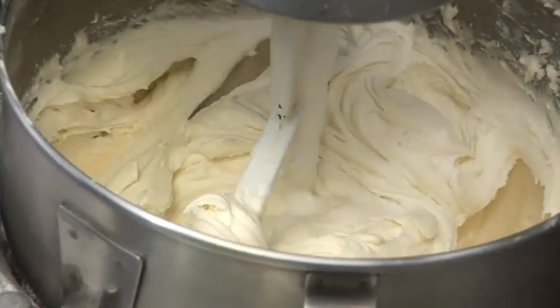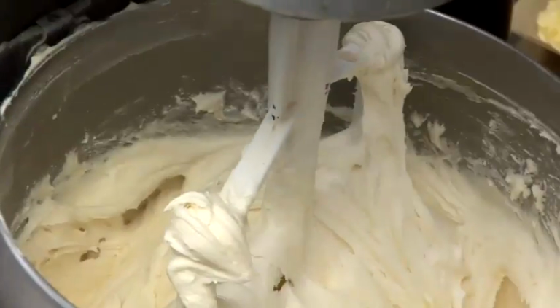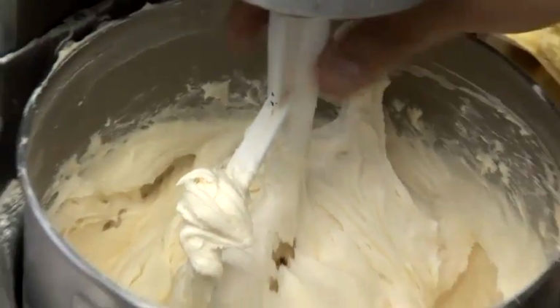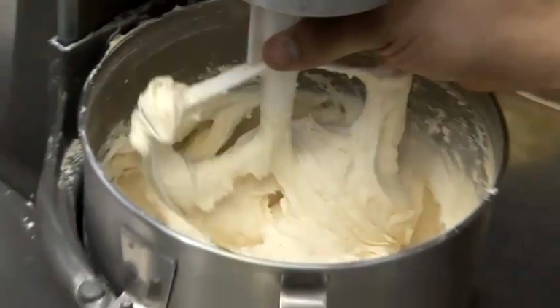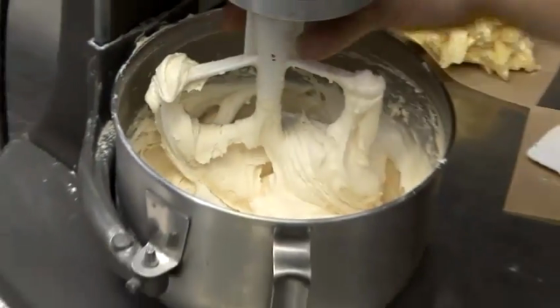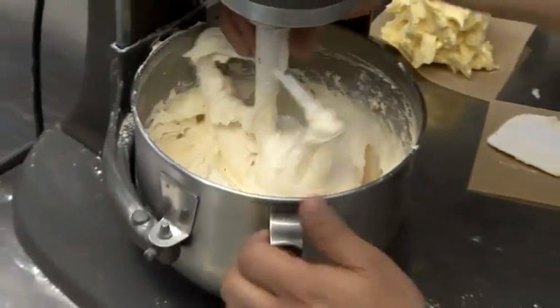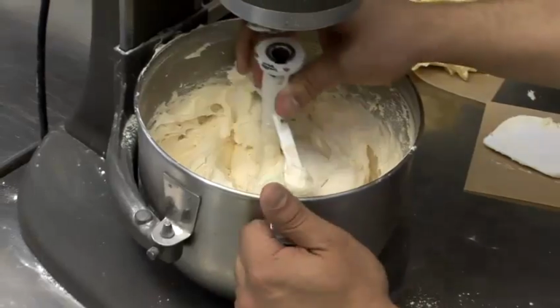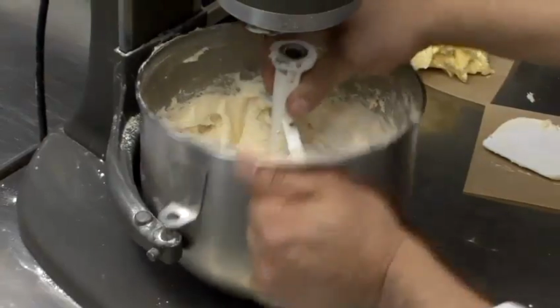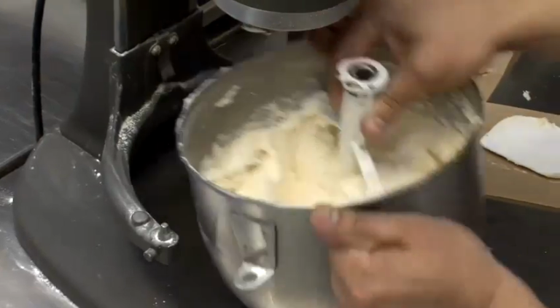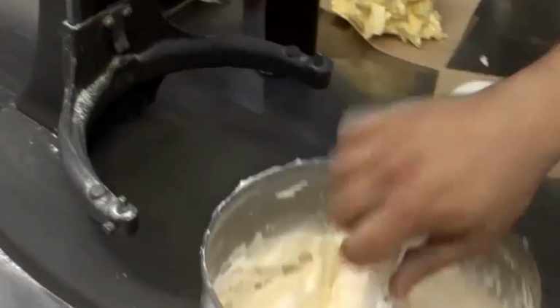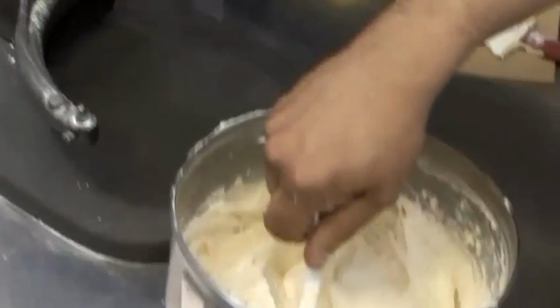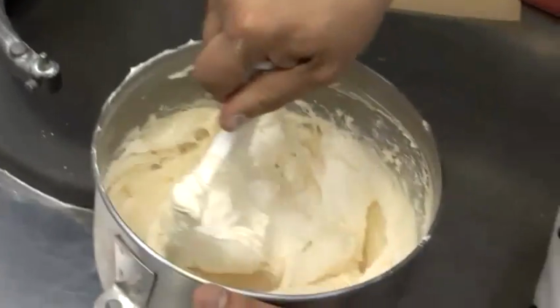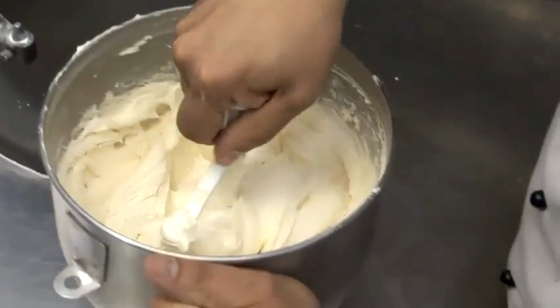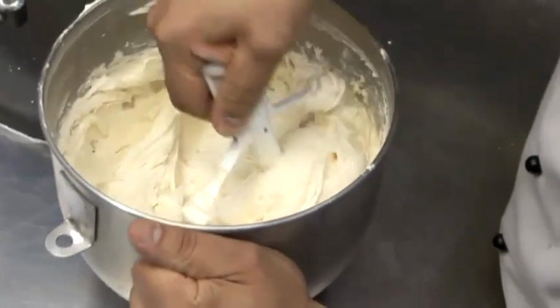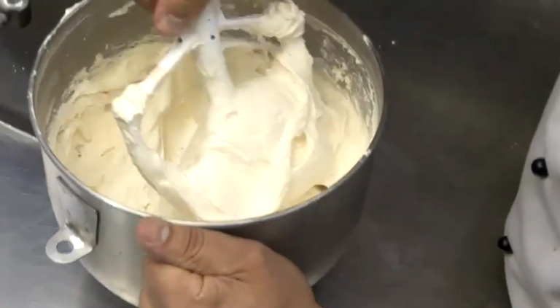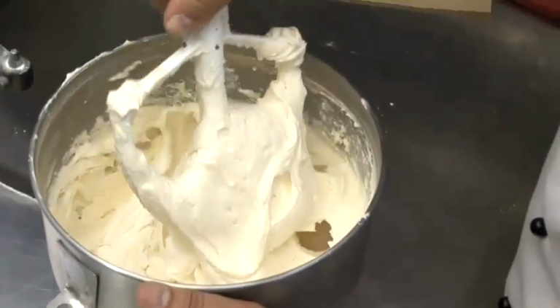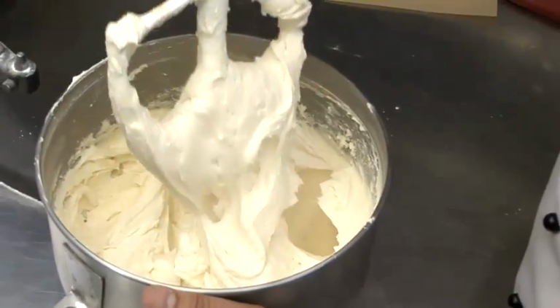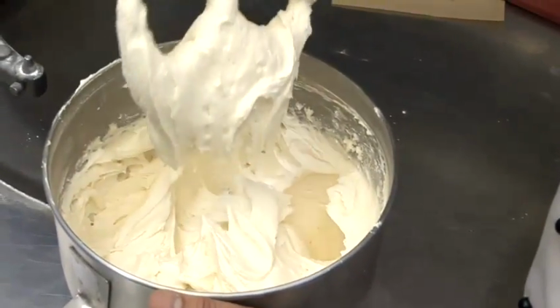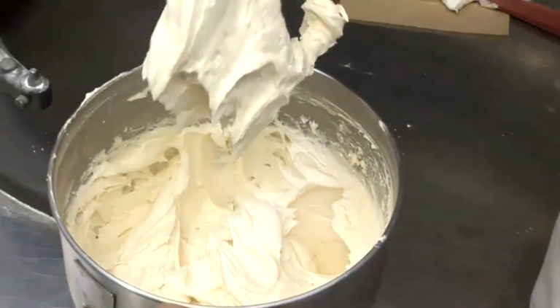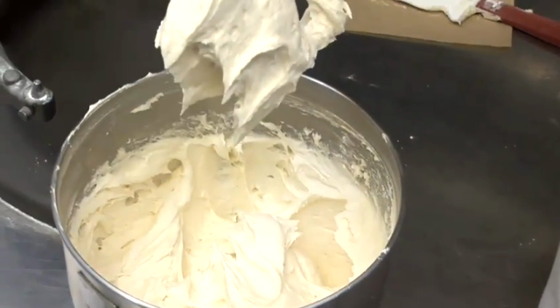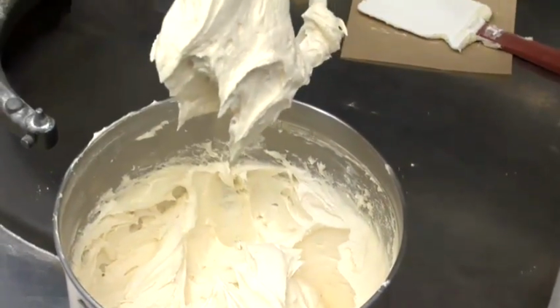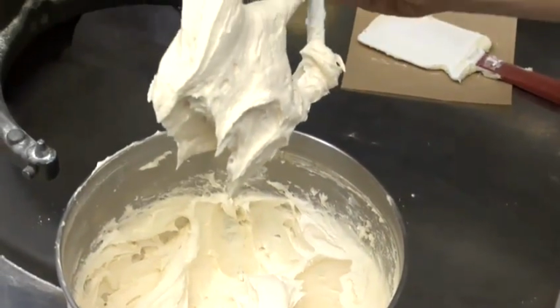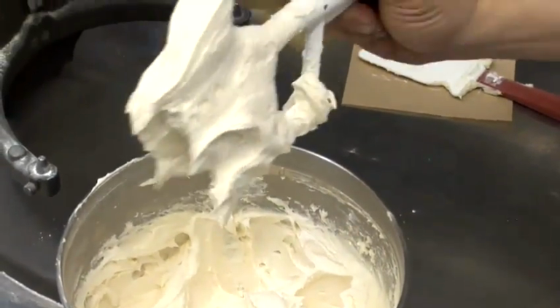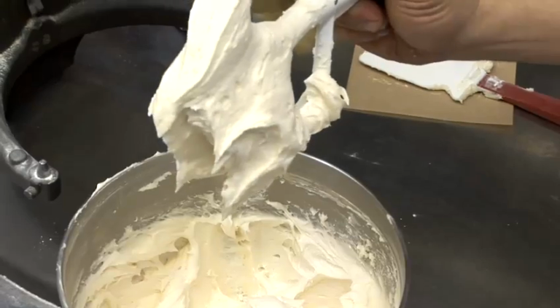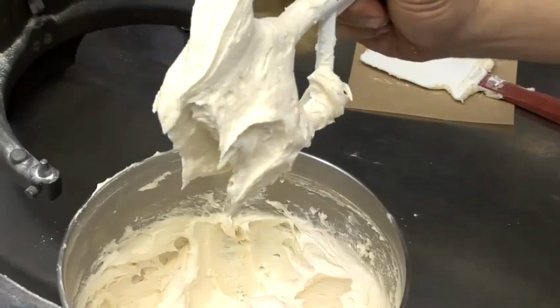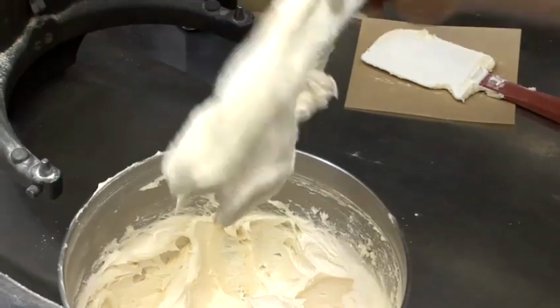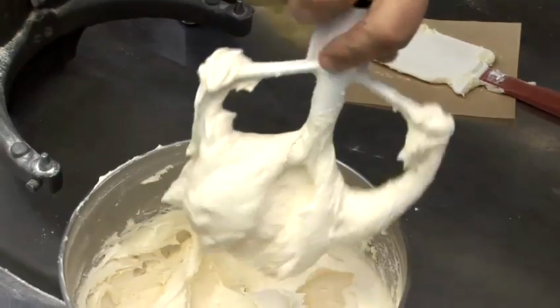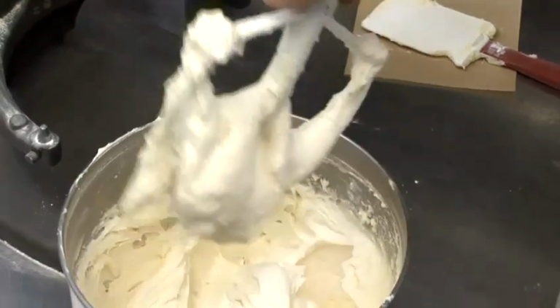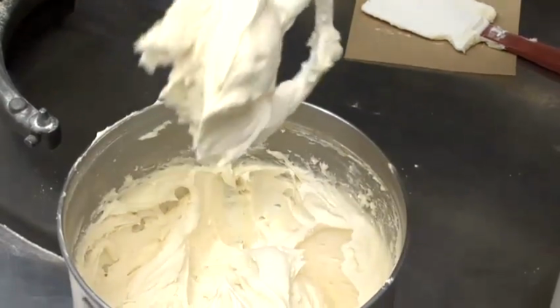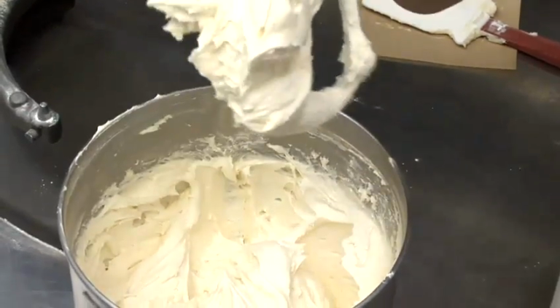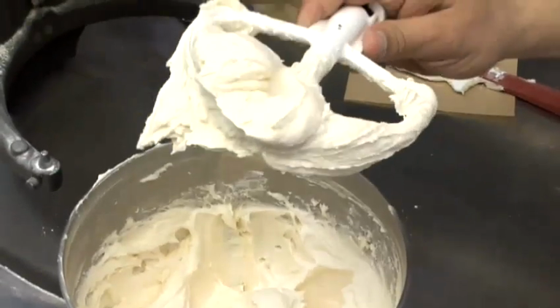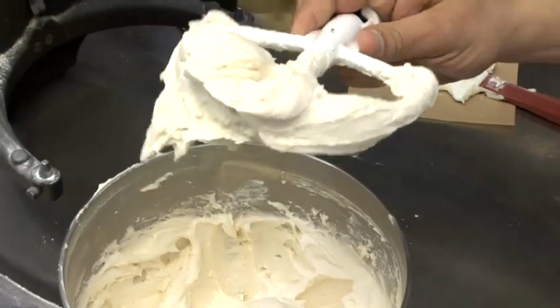We'll stop and have a check. A good way to check is when you take your blade out, your frosting is actually staying on it very stiffly, which is what we have here.